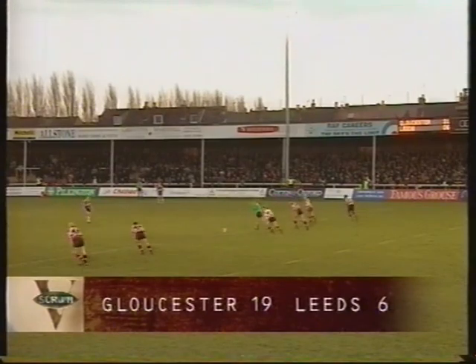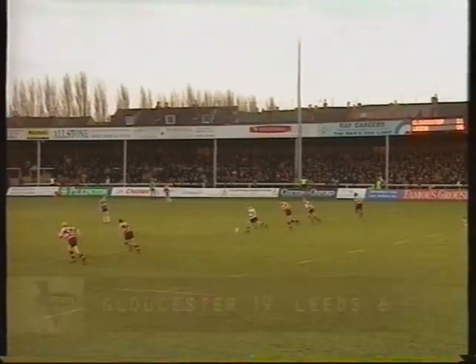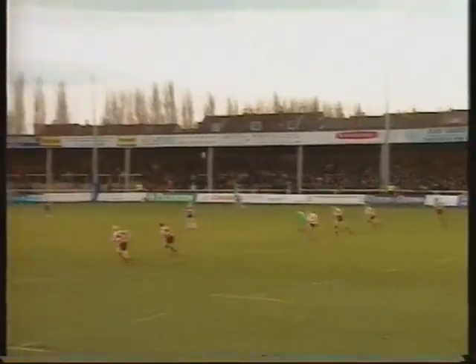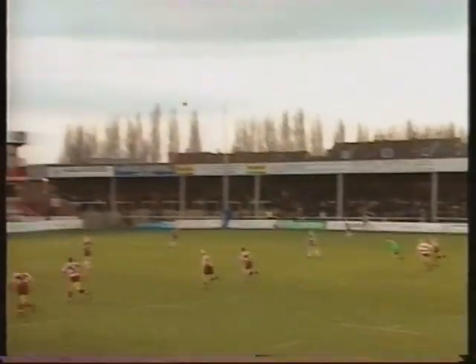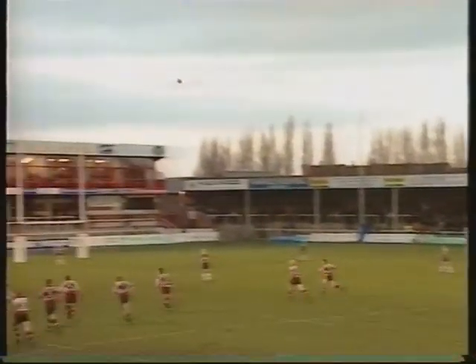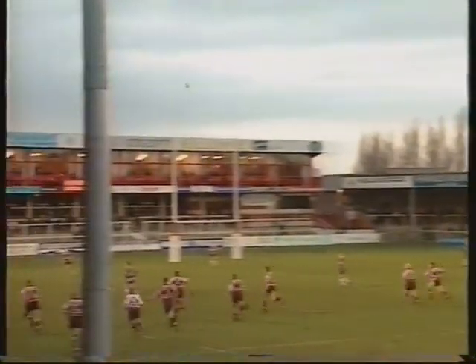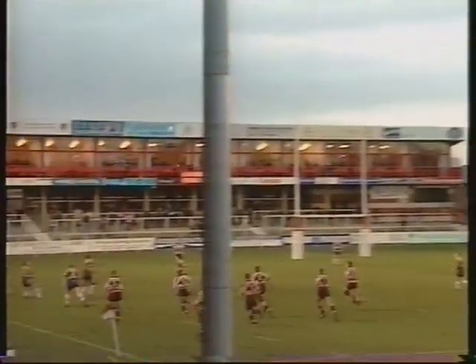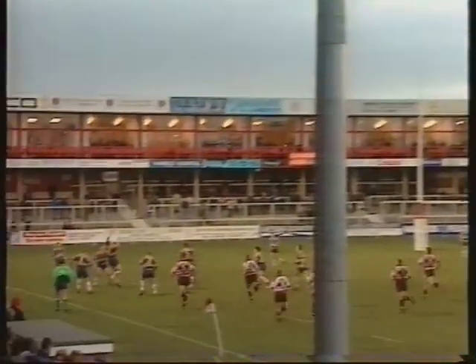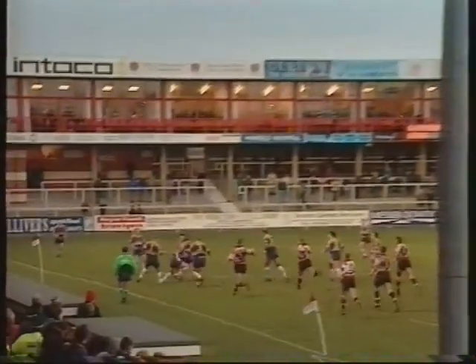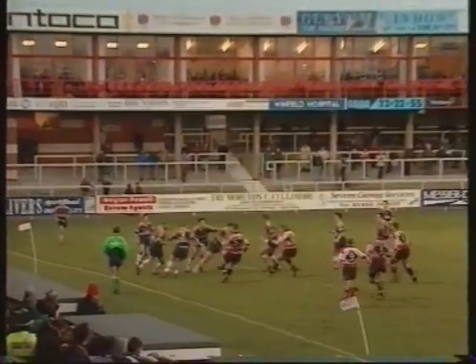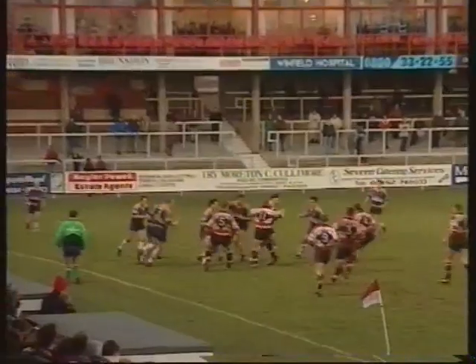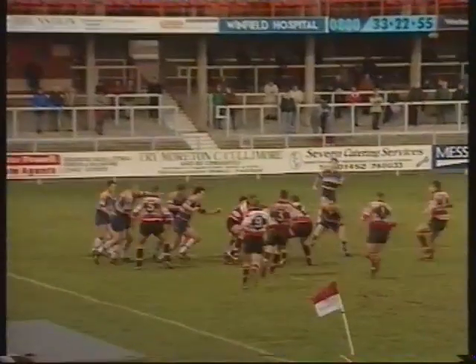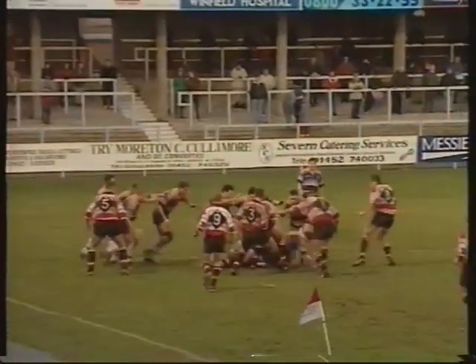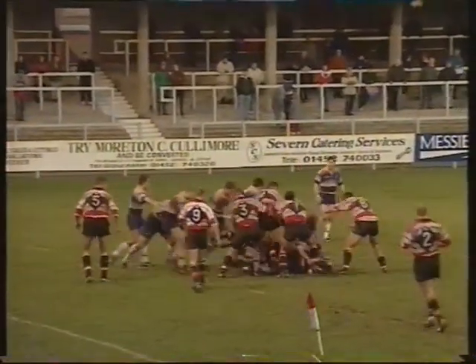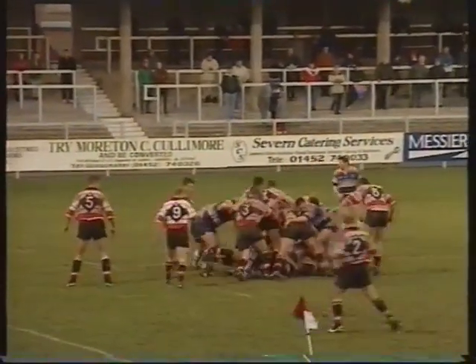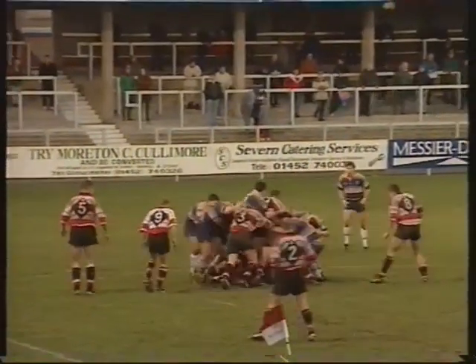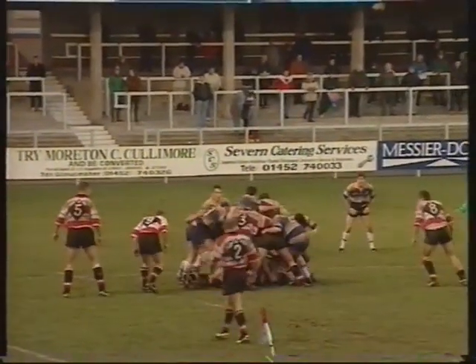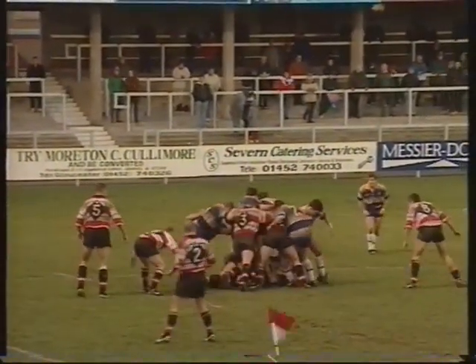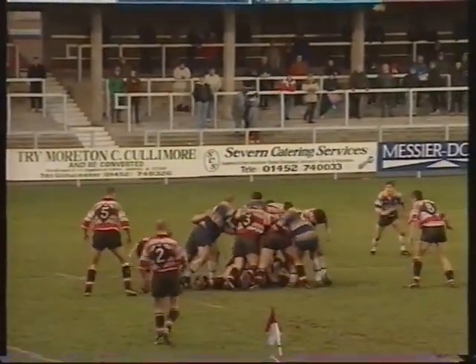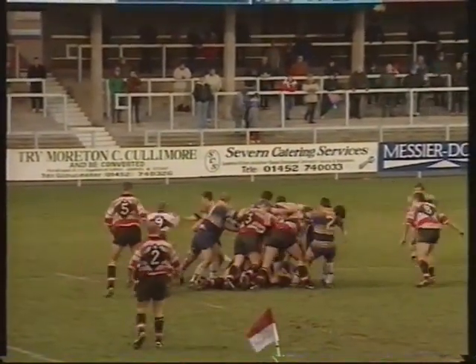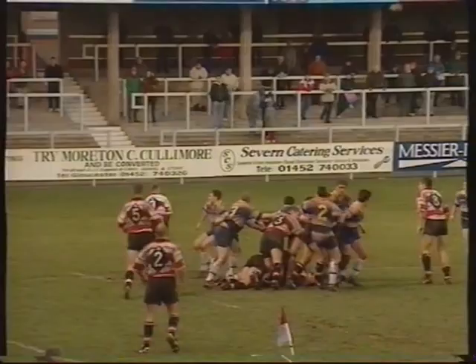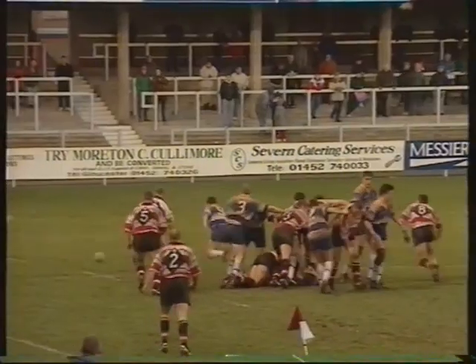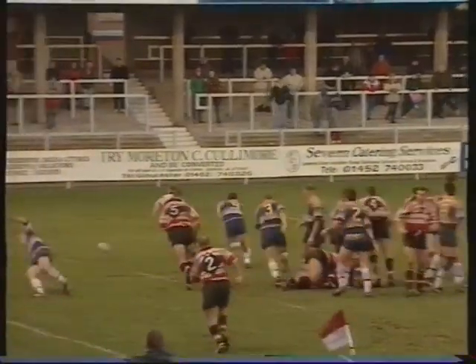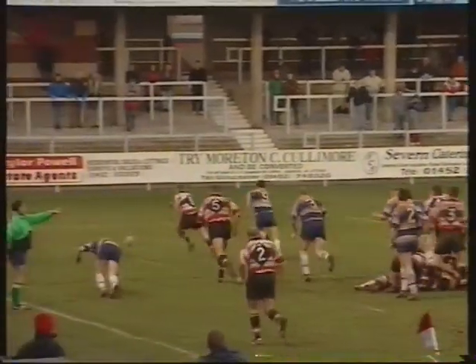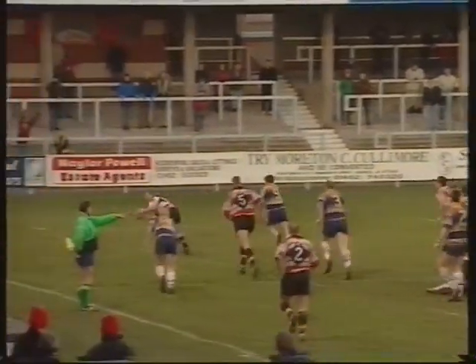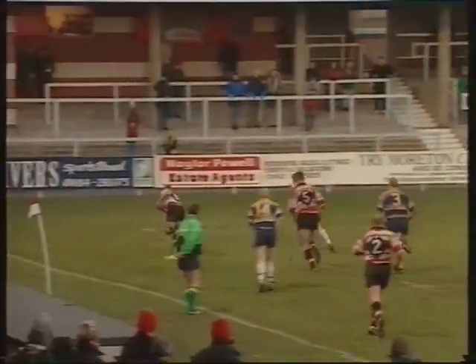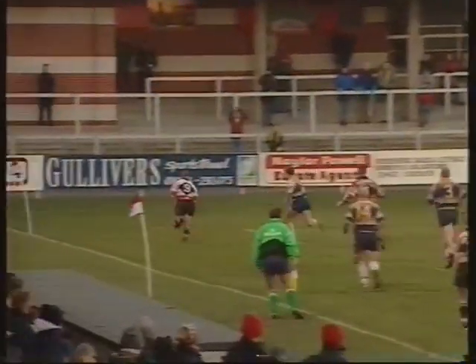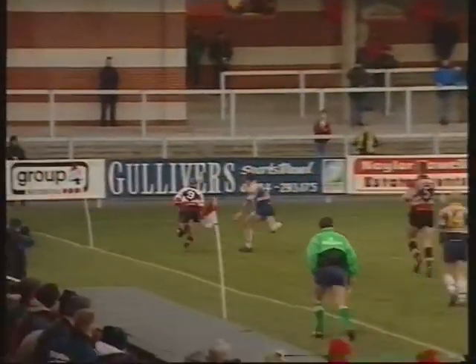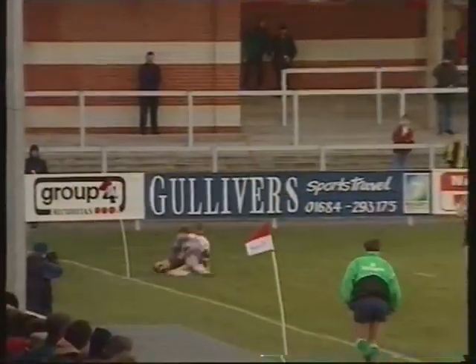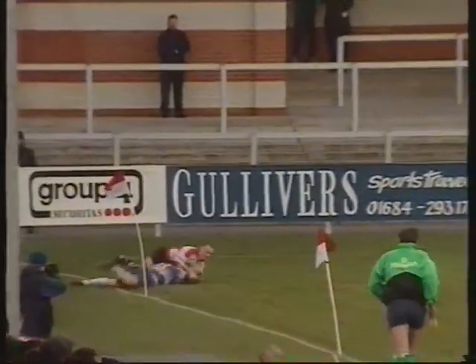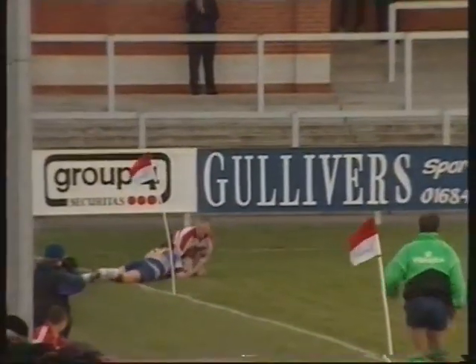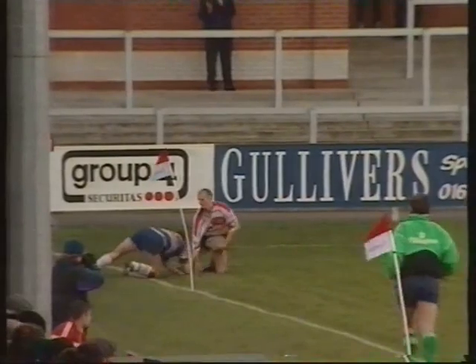Gloucester then with a 21-6 lead at half-time. The lights are on here now at King's home and Leeds pushing the home side all the way. Should clear from here, but Mike Cawthorn's kick is charged down by his opposite number Benton, and that is a soft try.